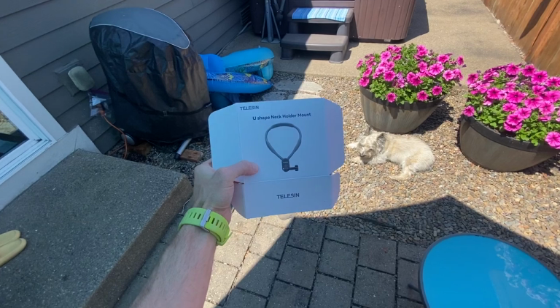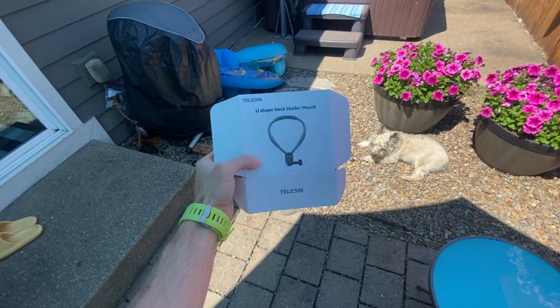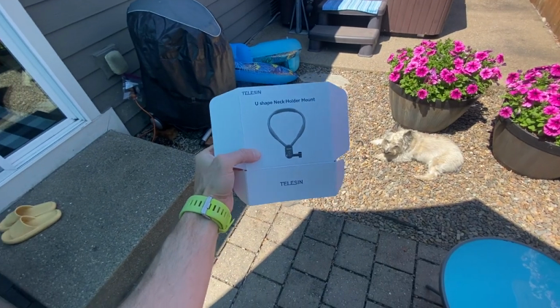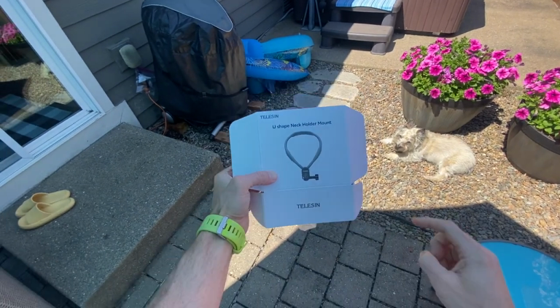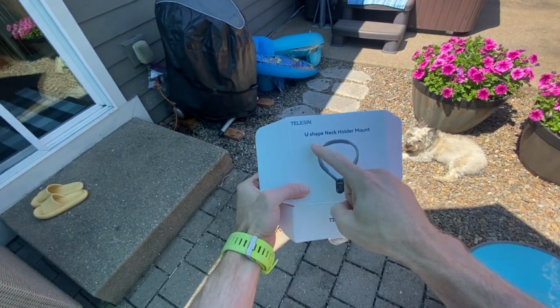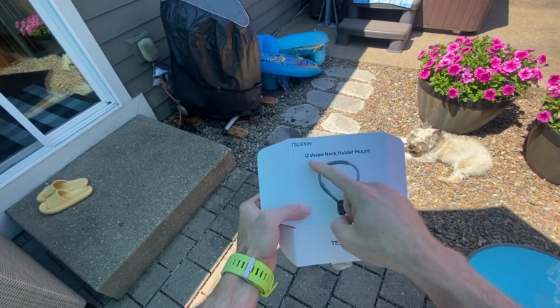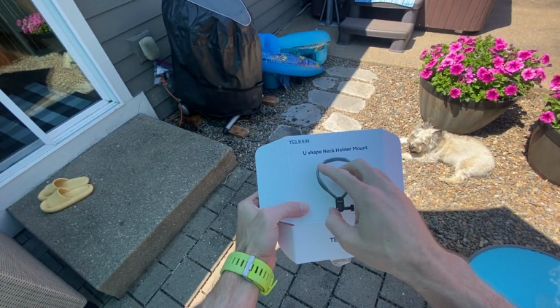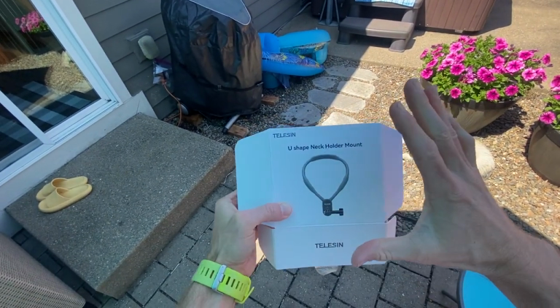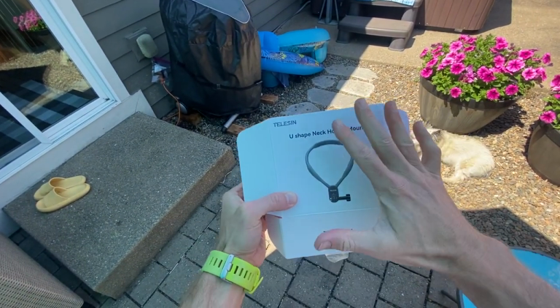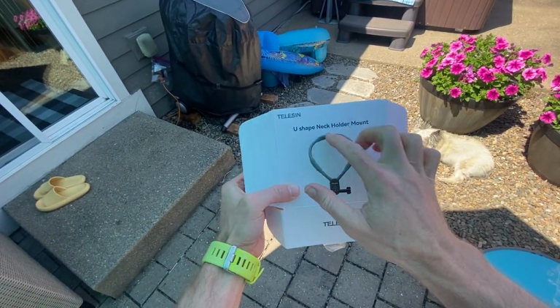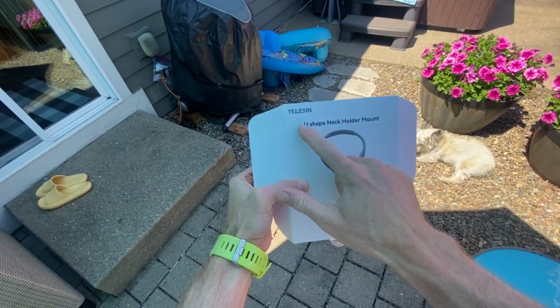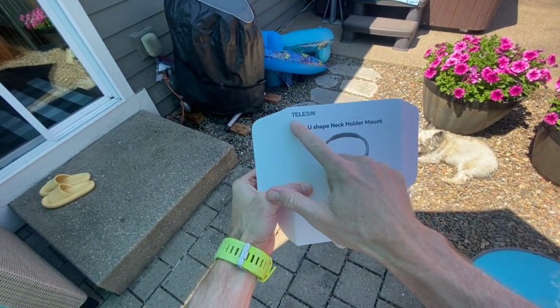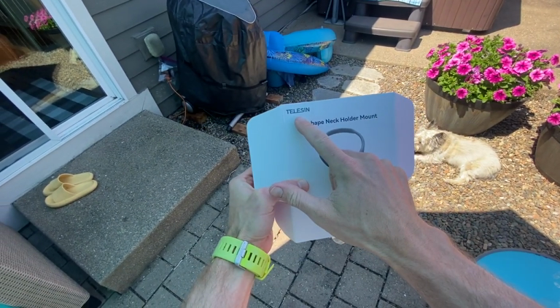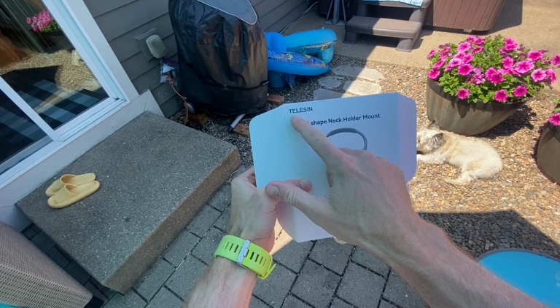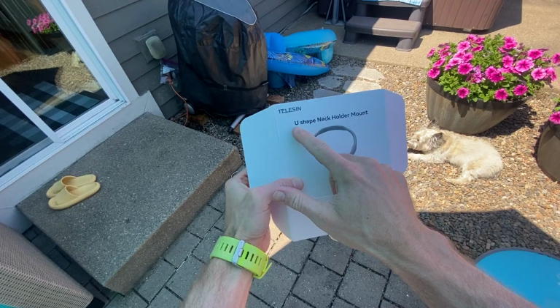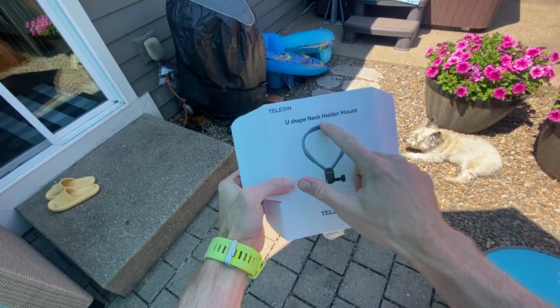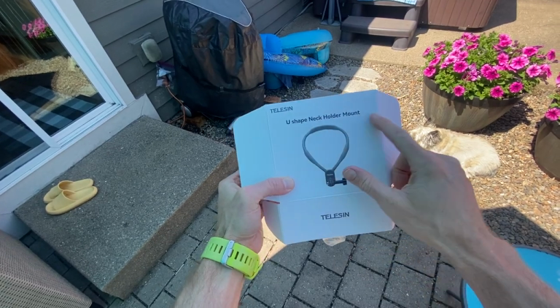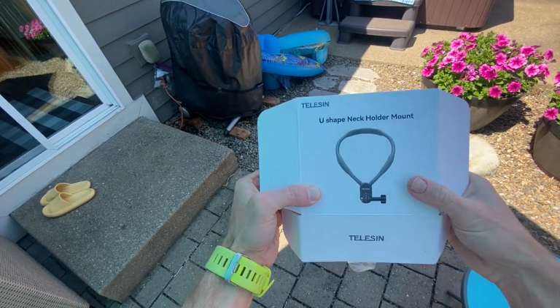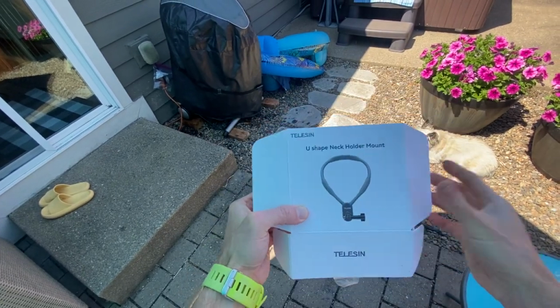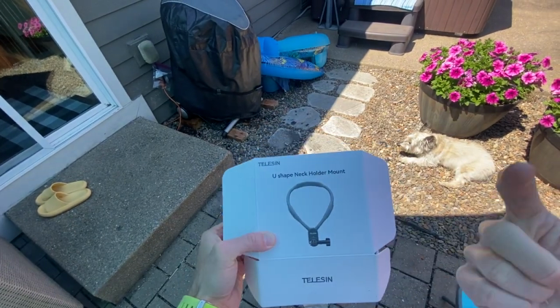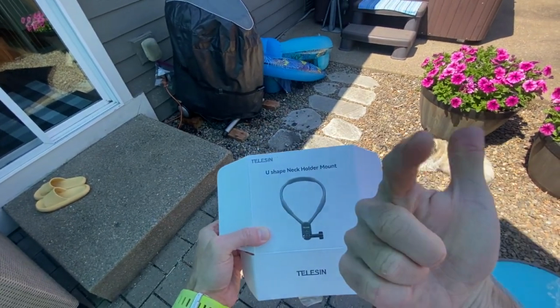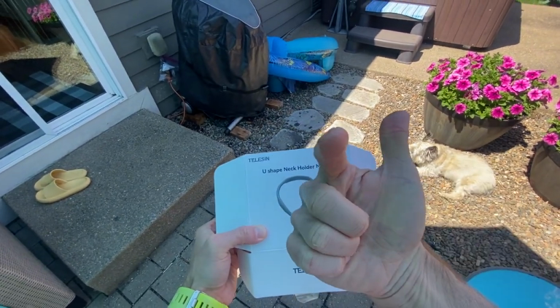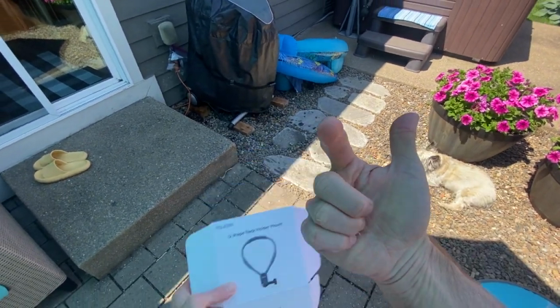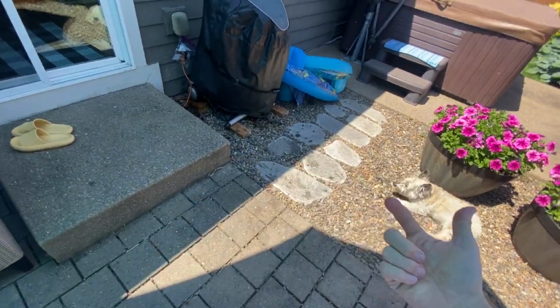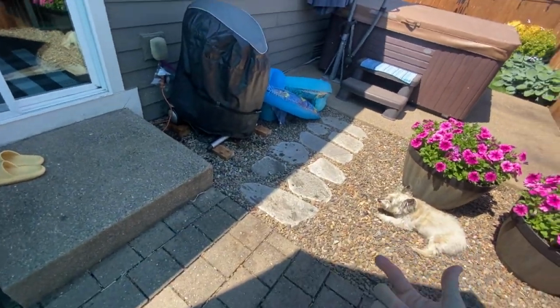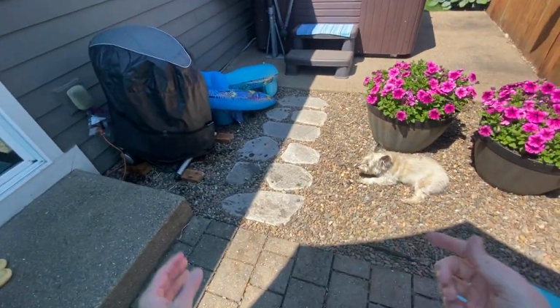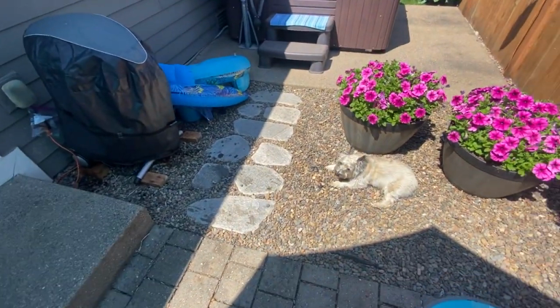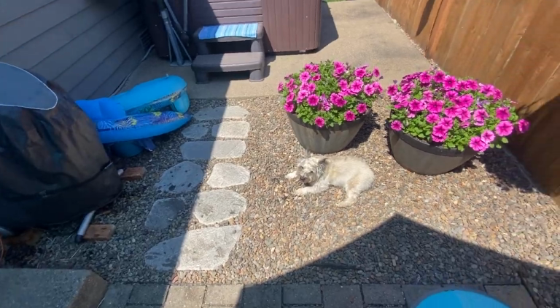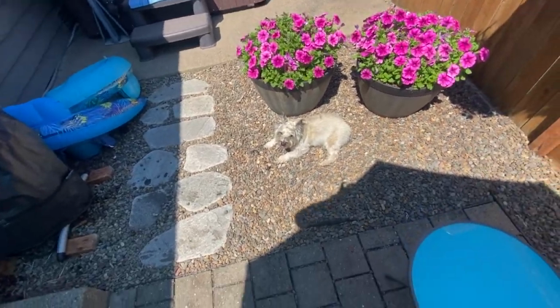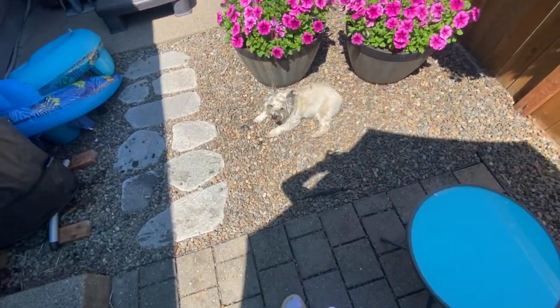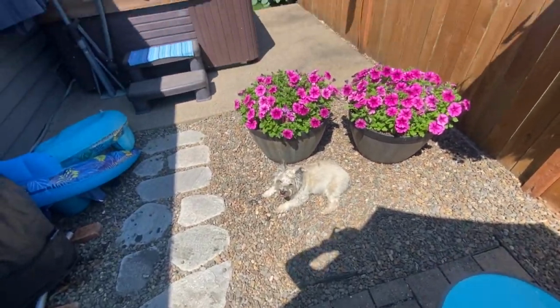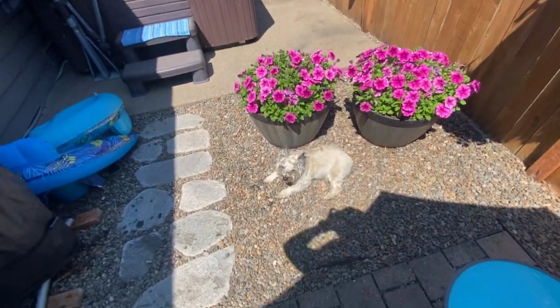All right, see this, guys? This is my literally POV view of the Telesin U-shaped neck mount holder. I'm using it right now to film. This is how easy it is to use. I can angle it up or down.